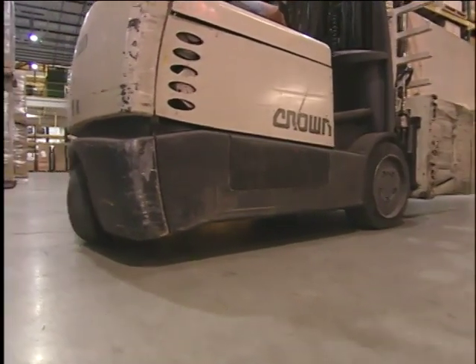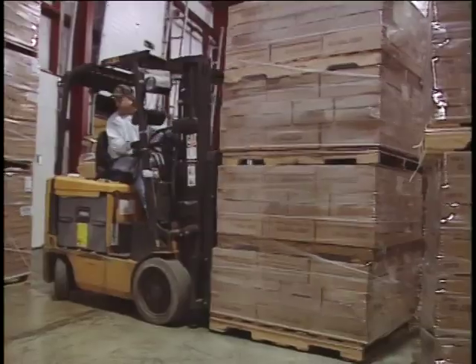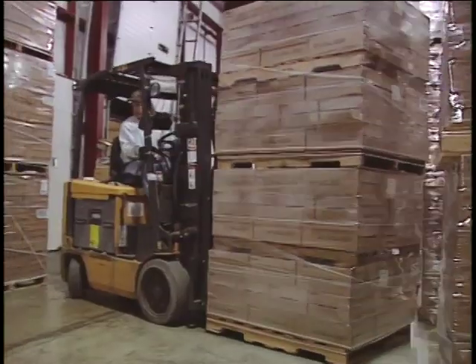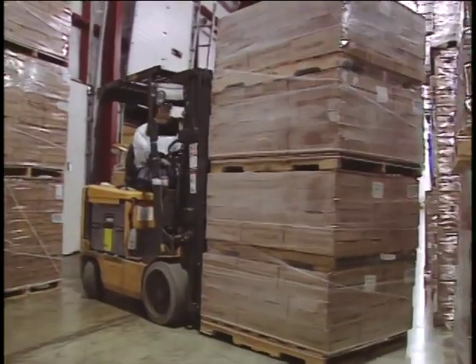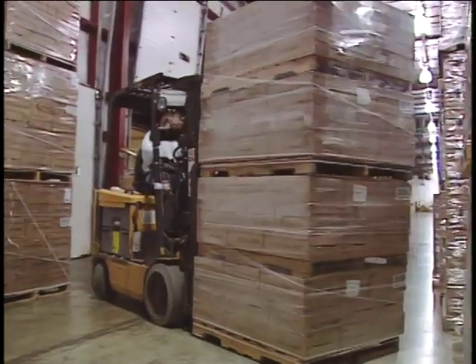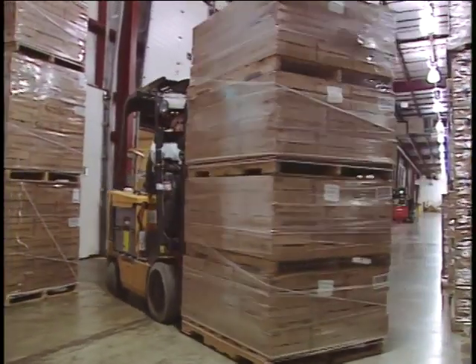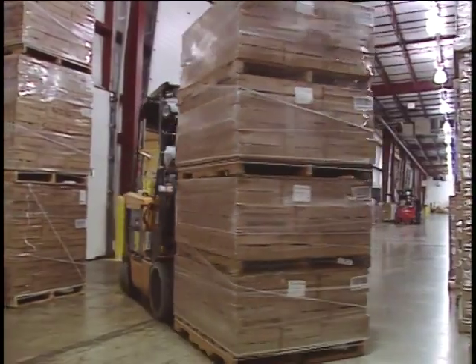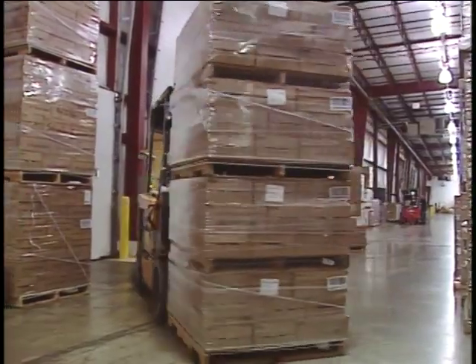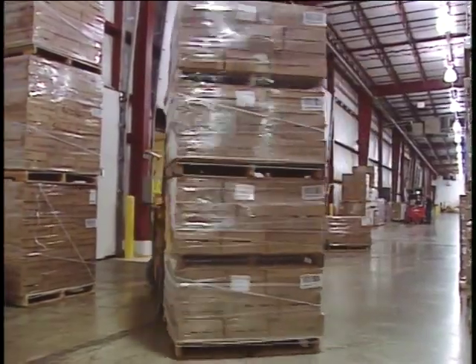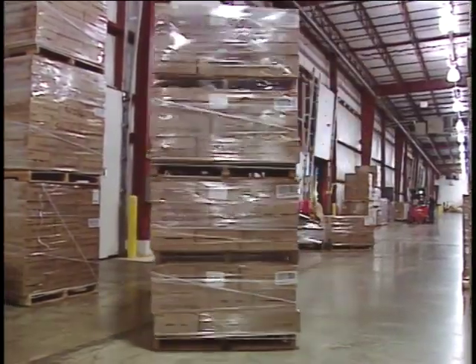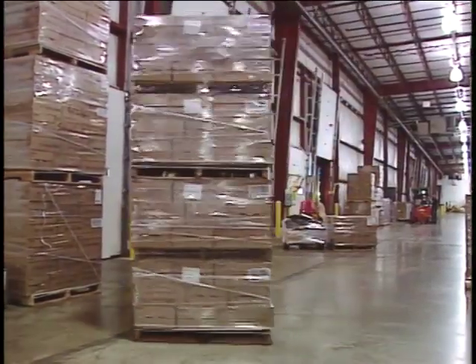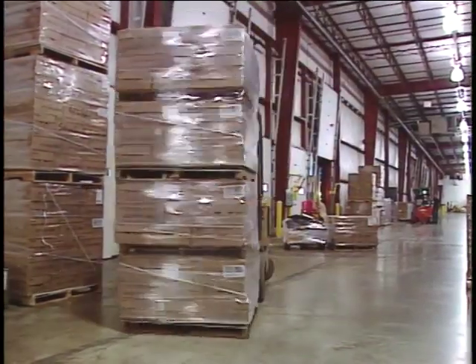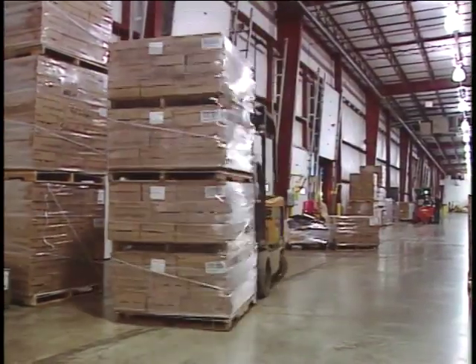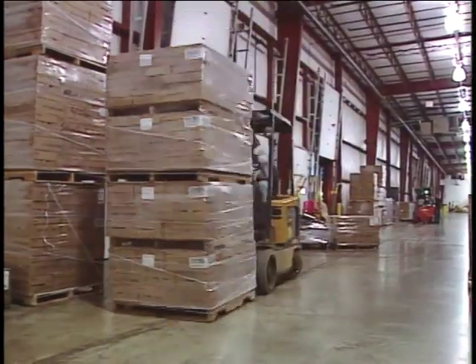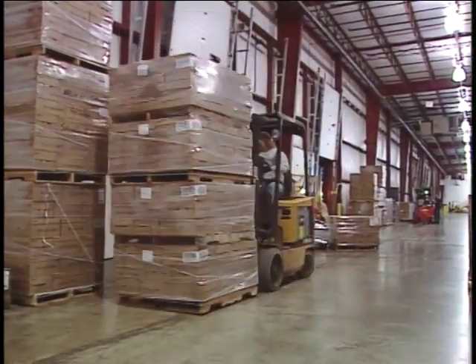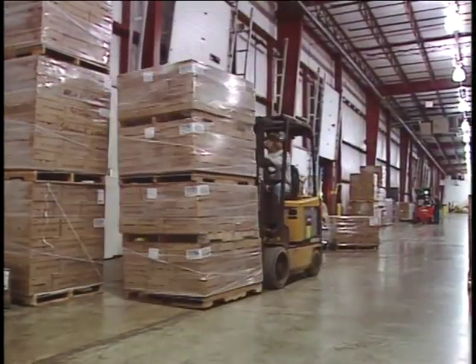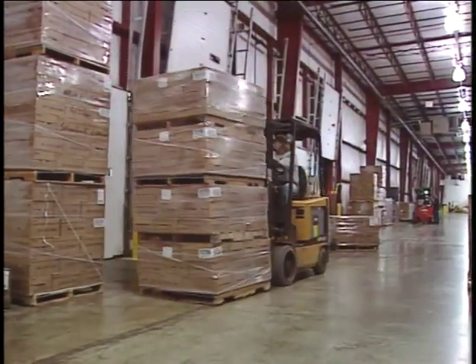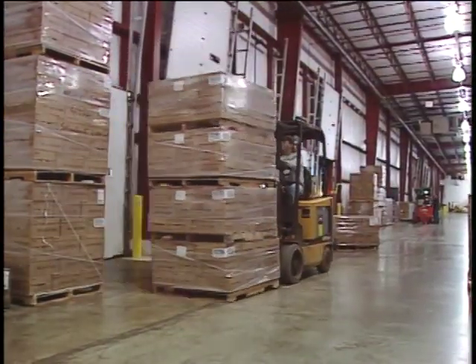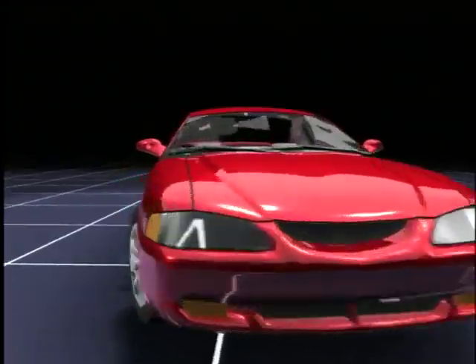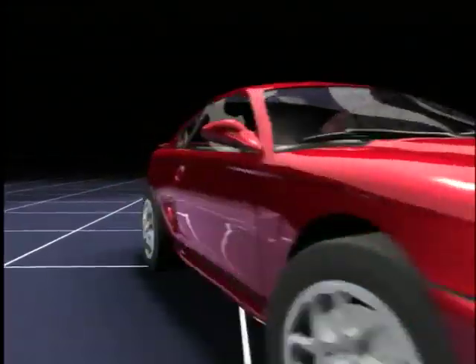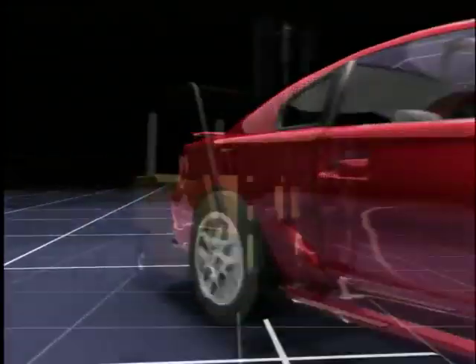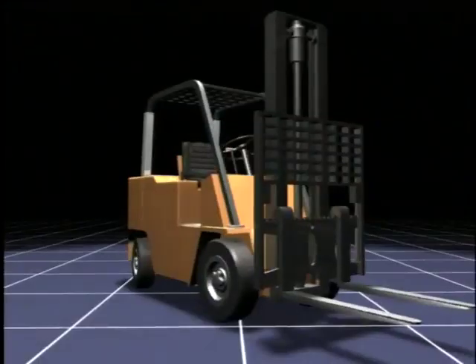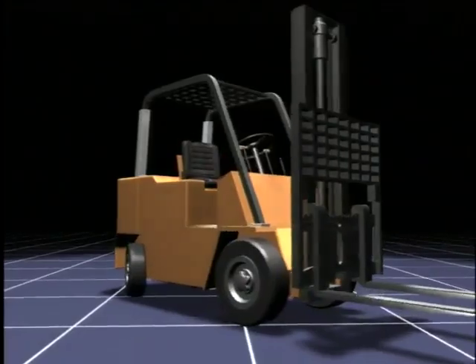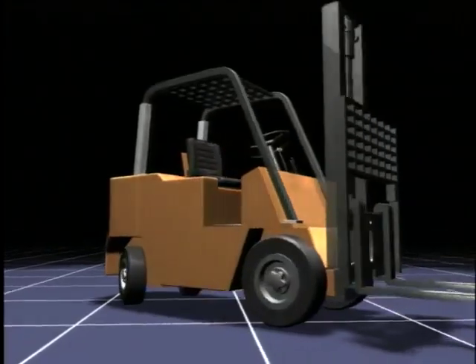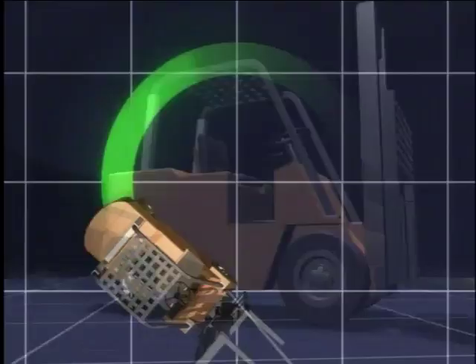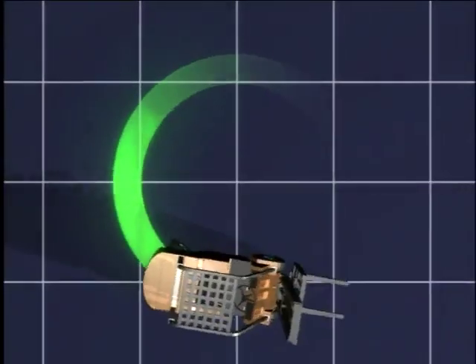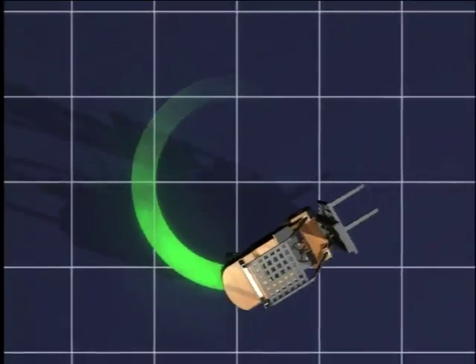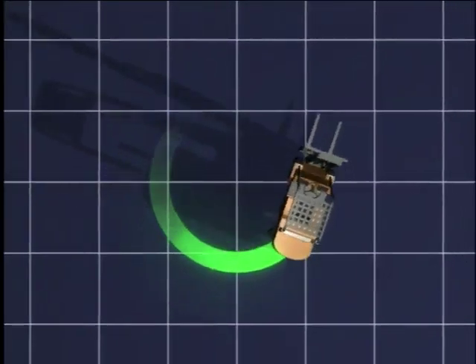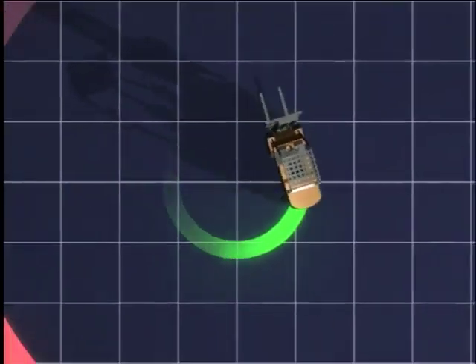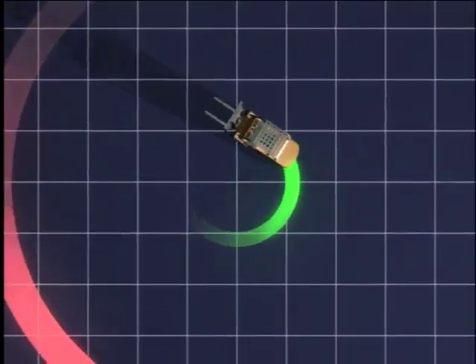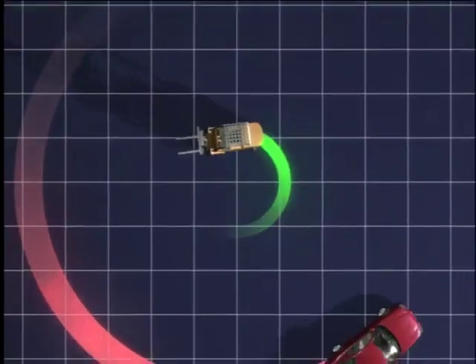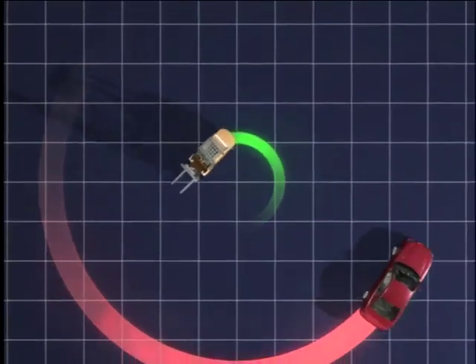And when moving a load in reverse, don't forget to allow room for the load to swing too. Because they steer from the rear, forklifts can turn a much tighter circle than a car.